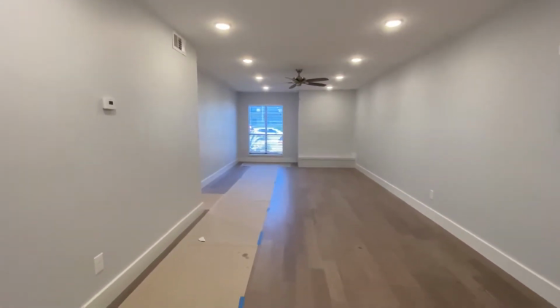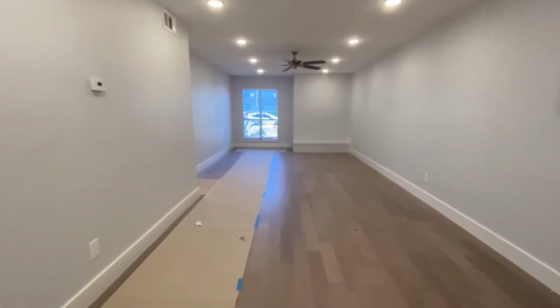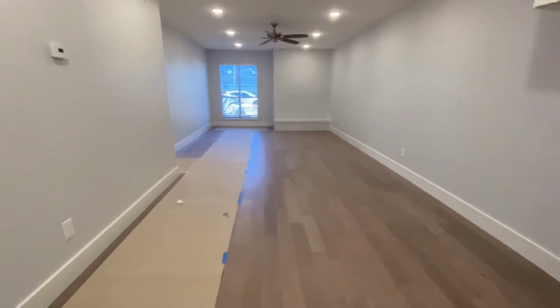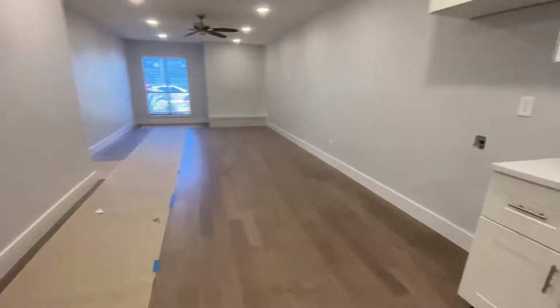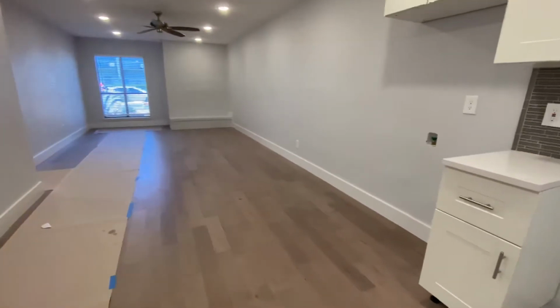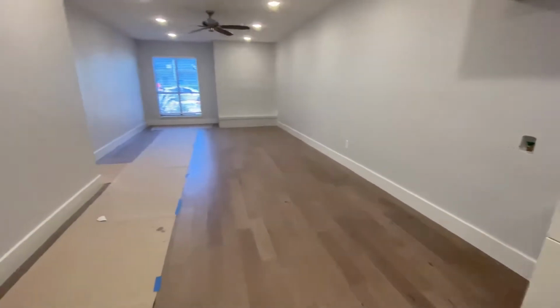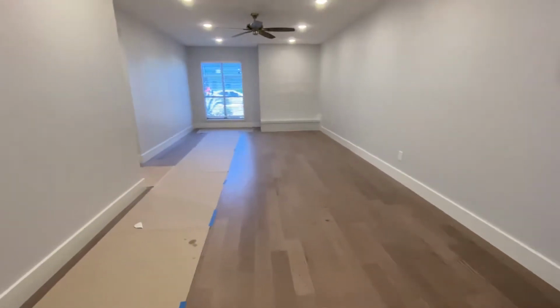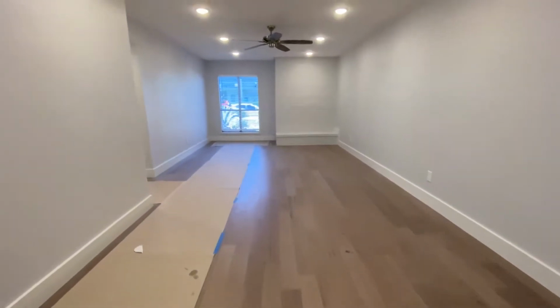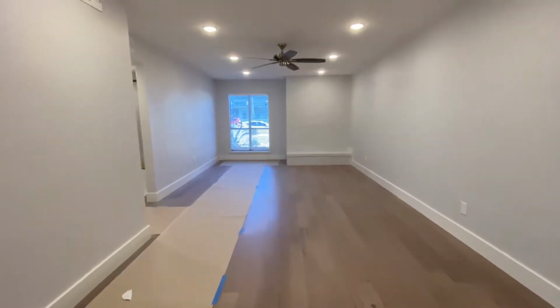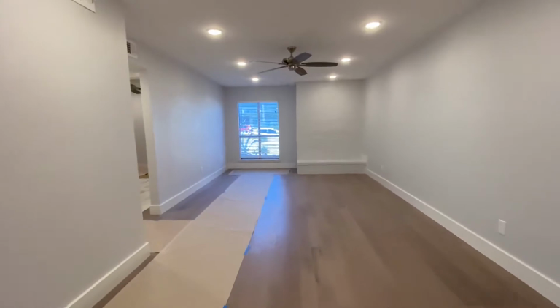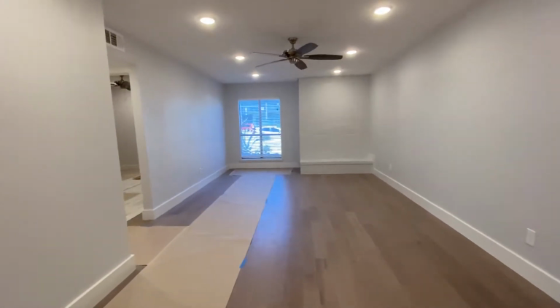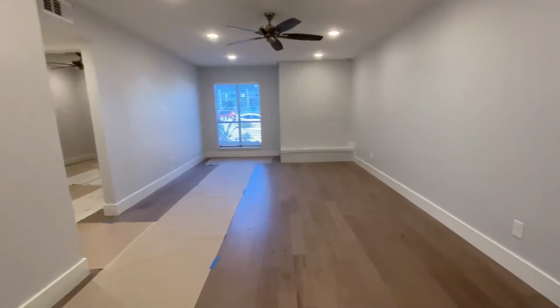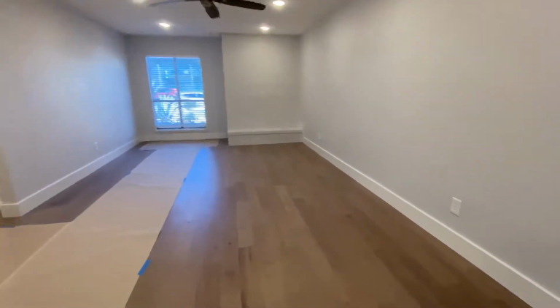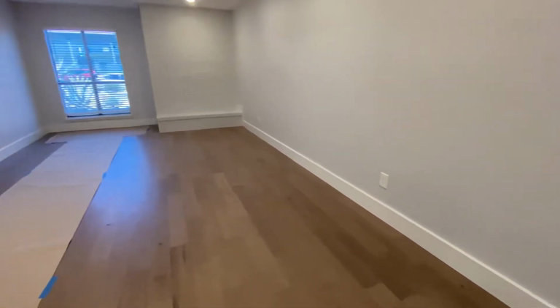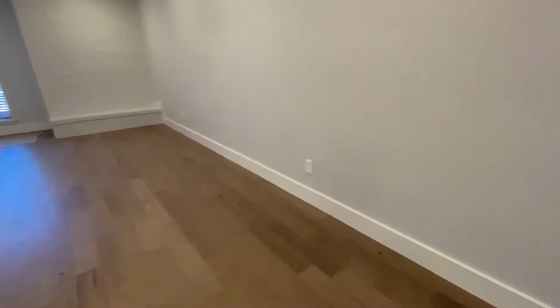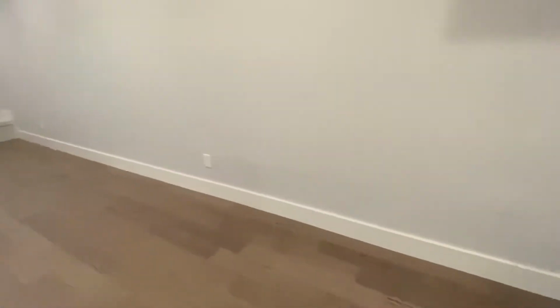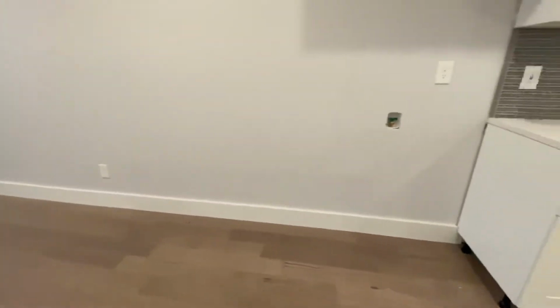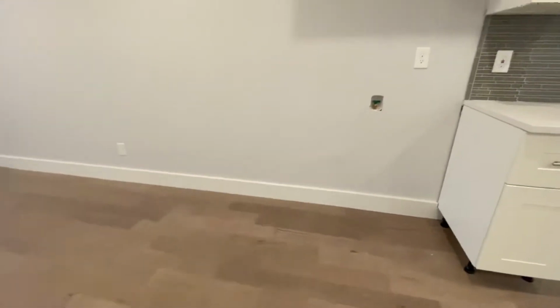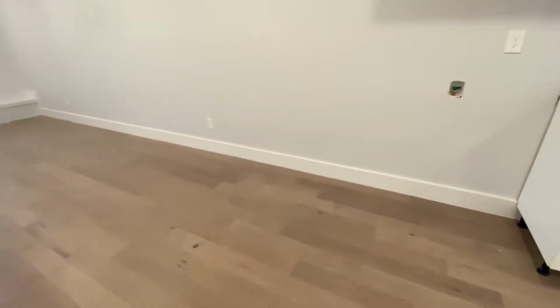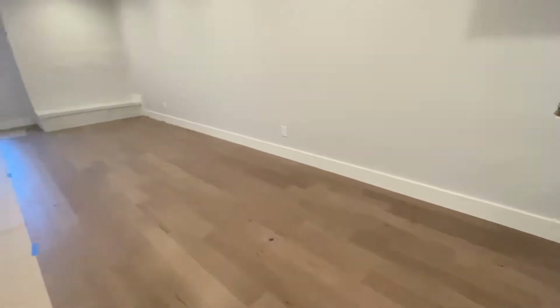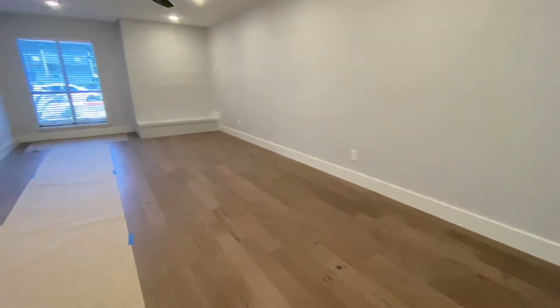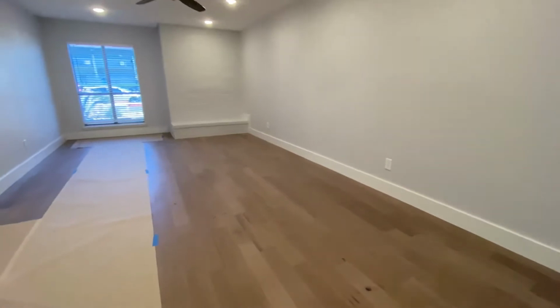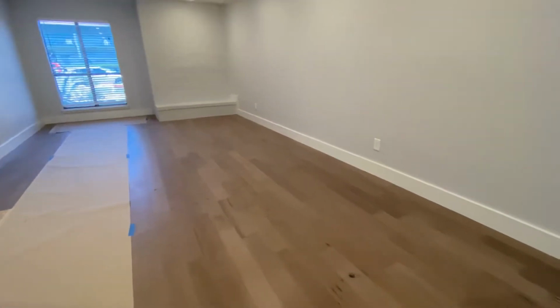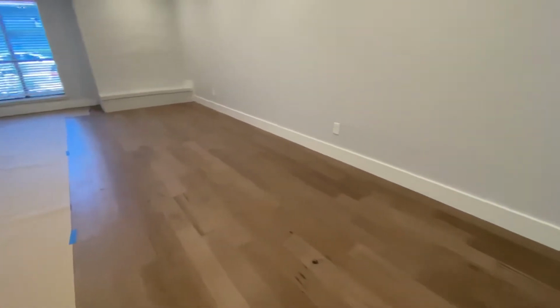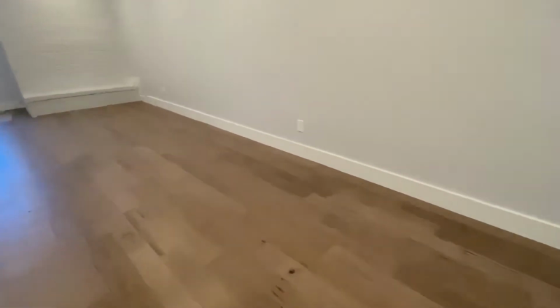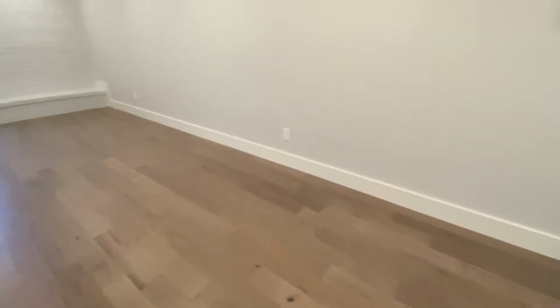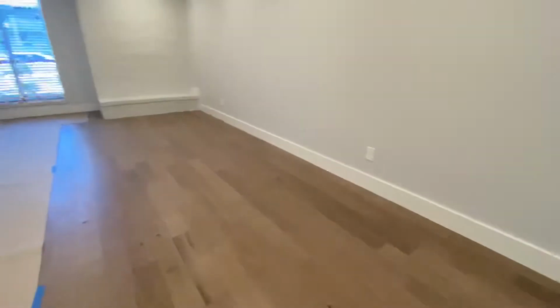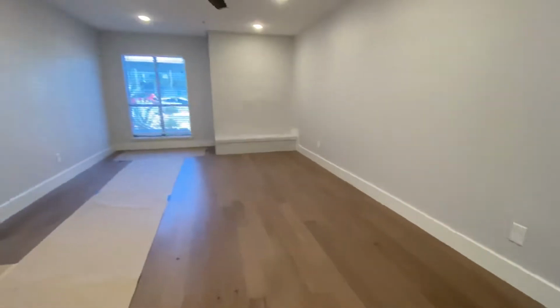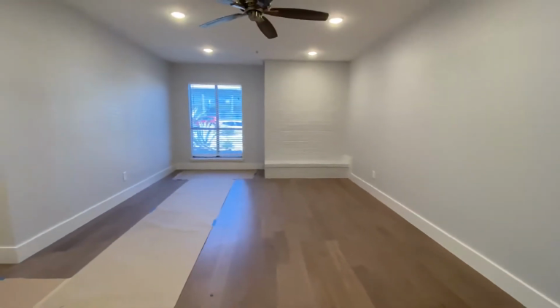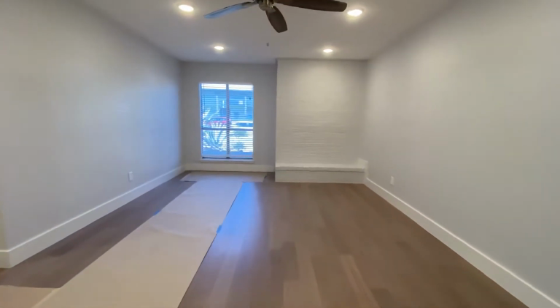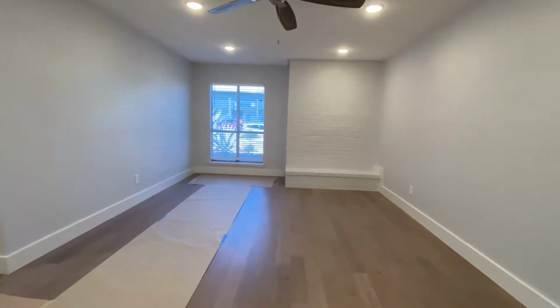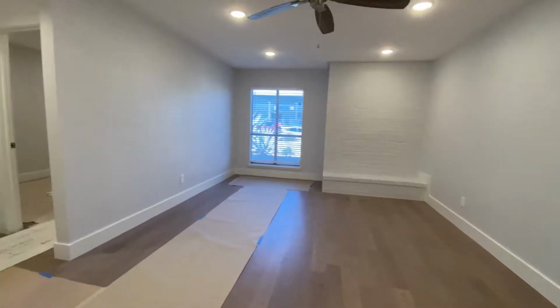Open floor plan. You've got your living room over here. You could break it up — put a little island right here if you wanted, or a breakfast dining room table would help break that space up as well.